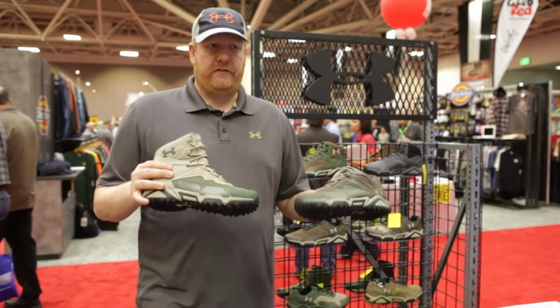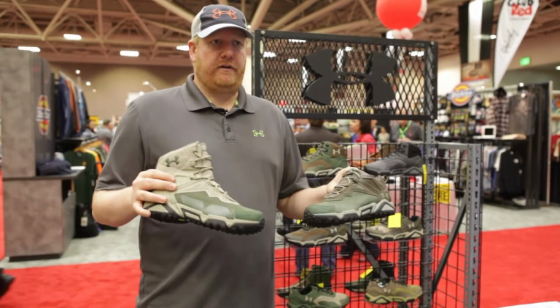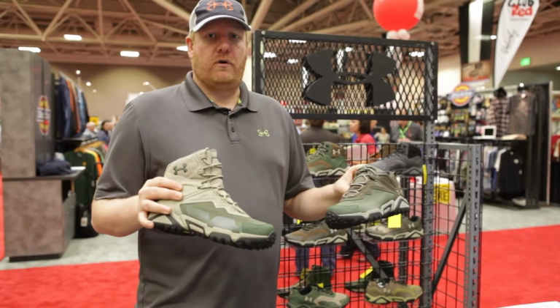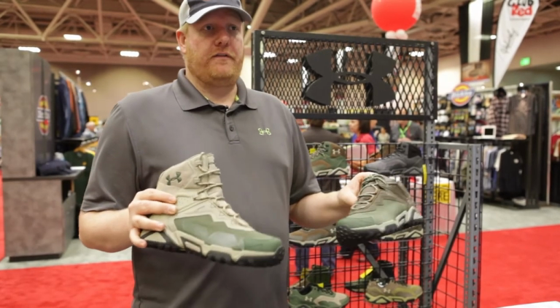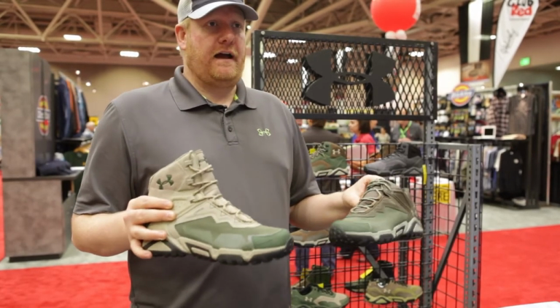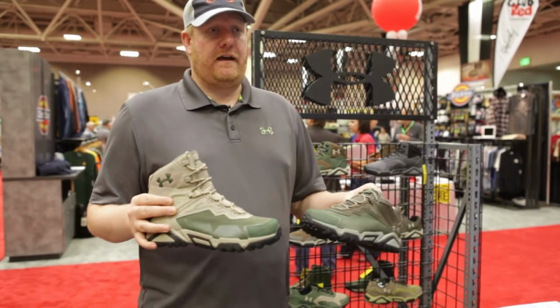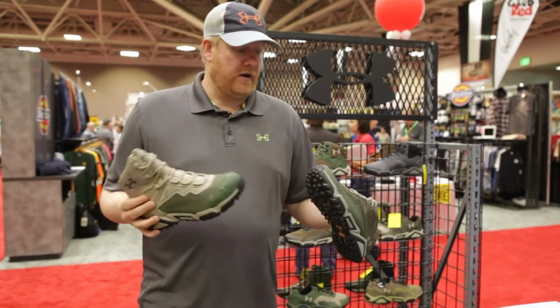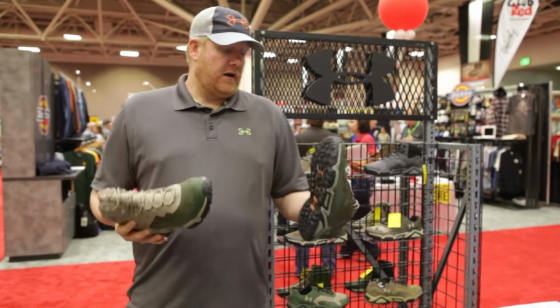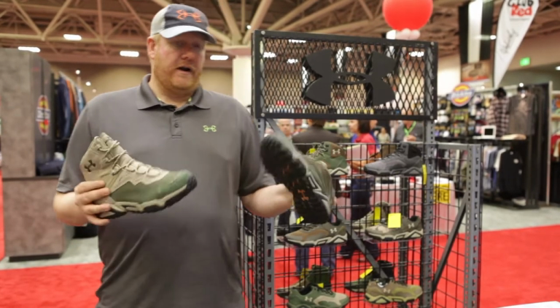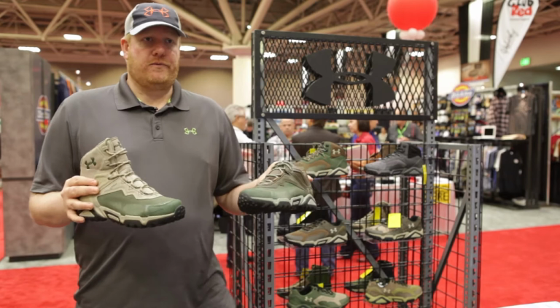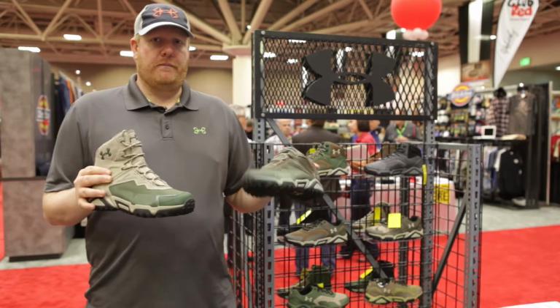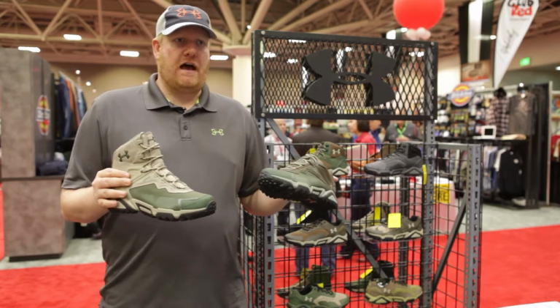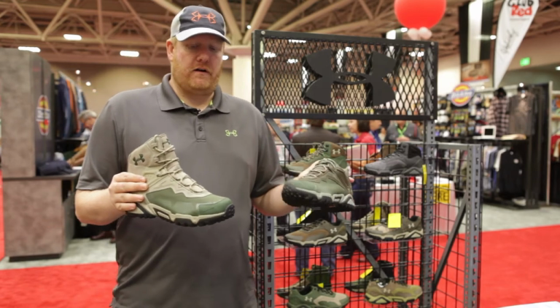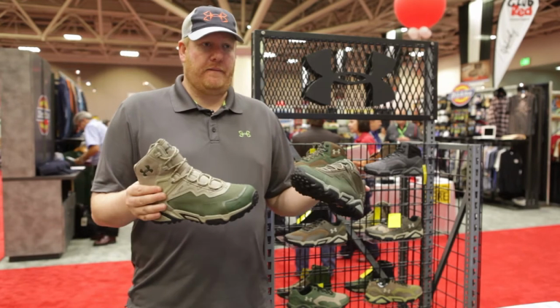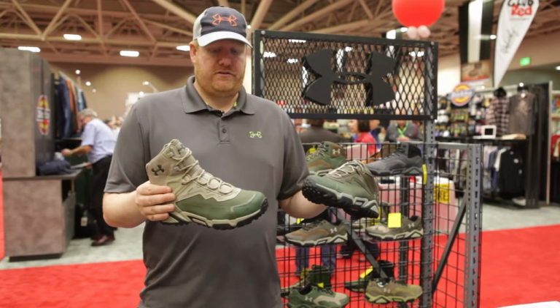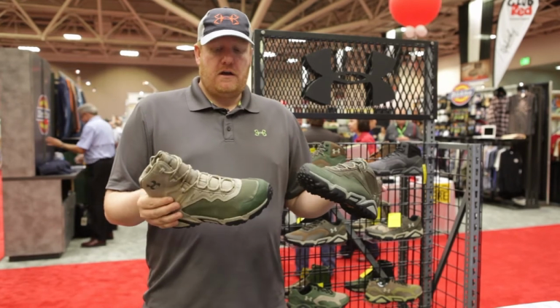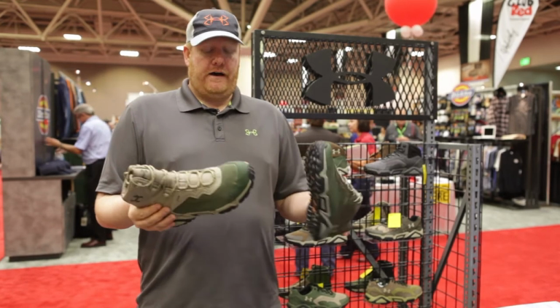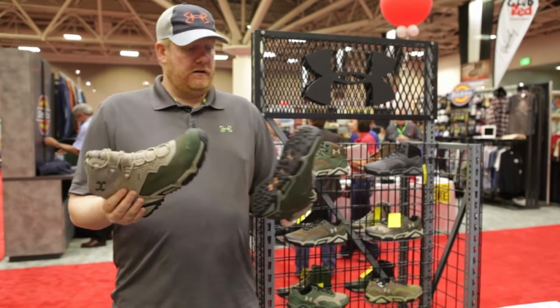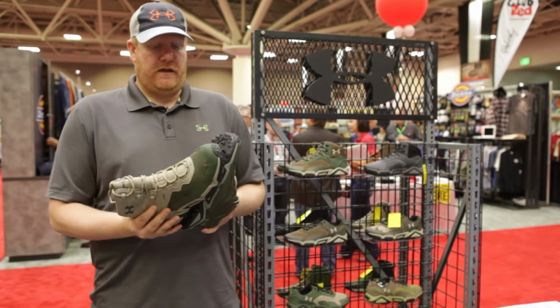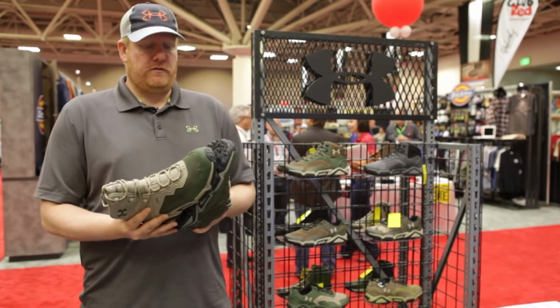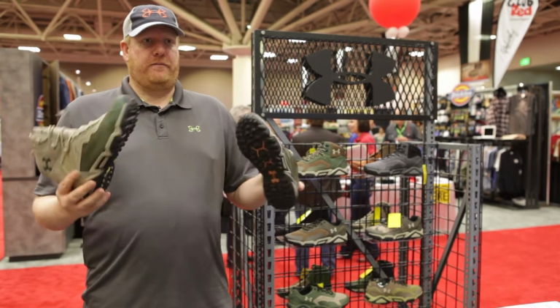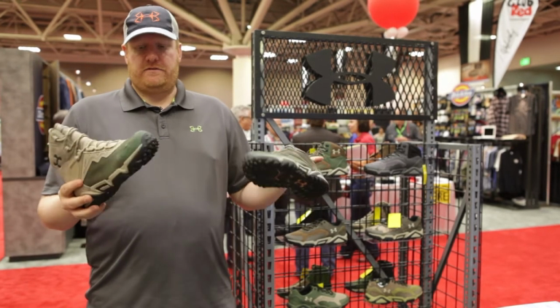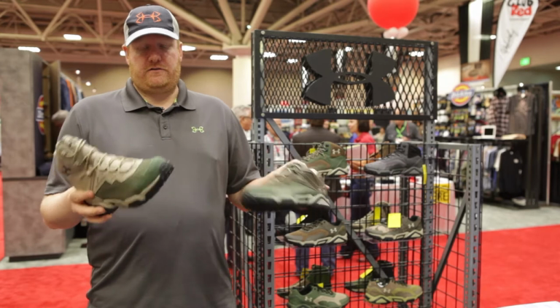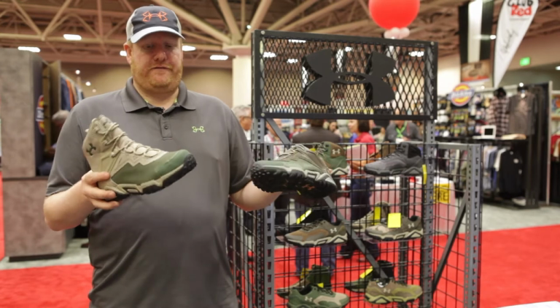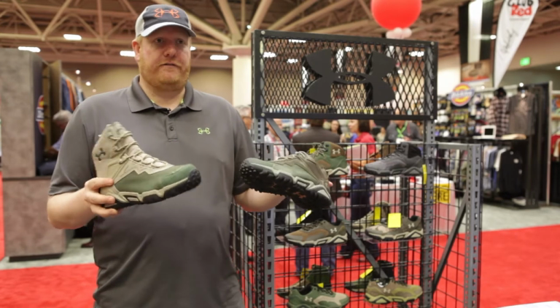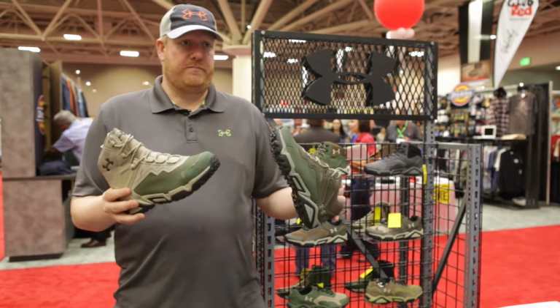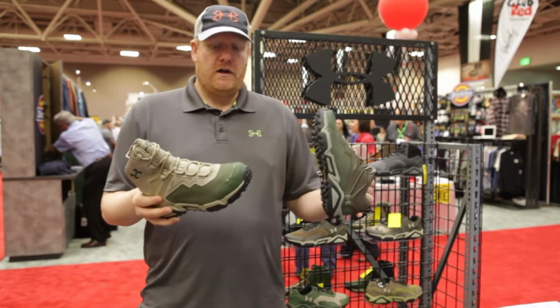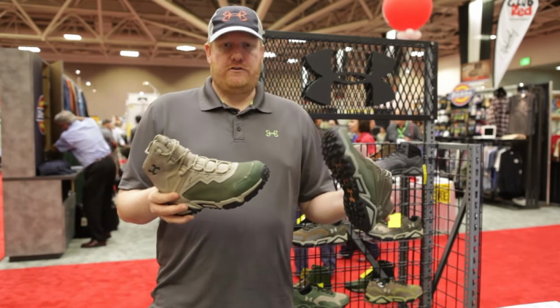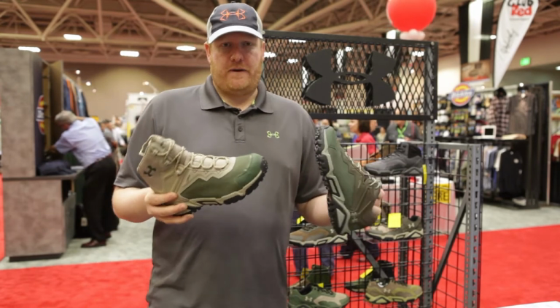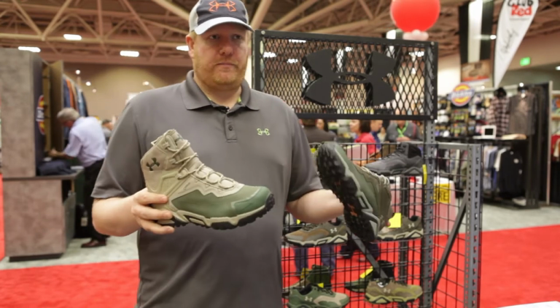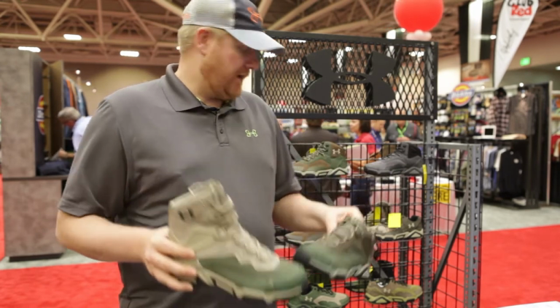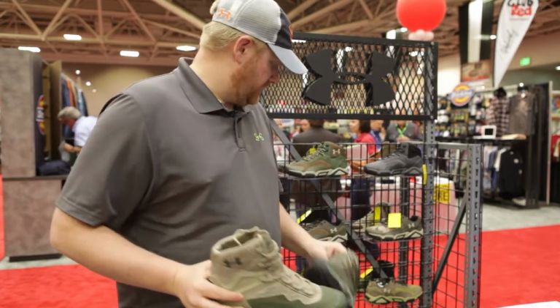That is our biggest story around the light hiking category. On average, we're much lighter than our competition, with the same performance features in terms of fit, comfort, and support that you would expect from a premium hiking shoe.